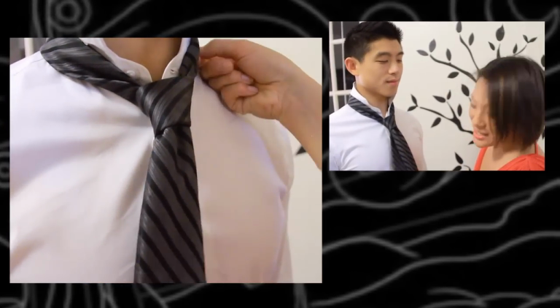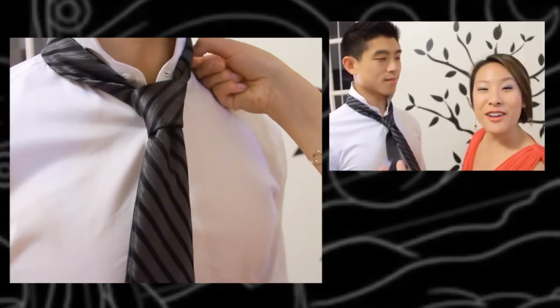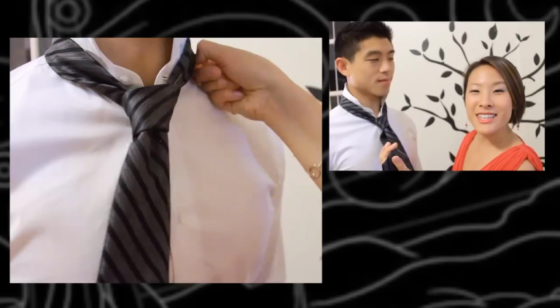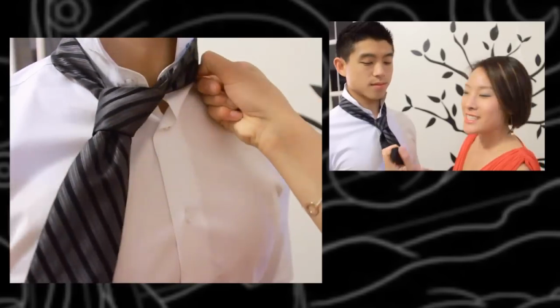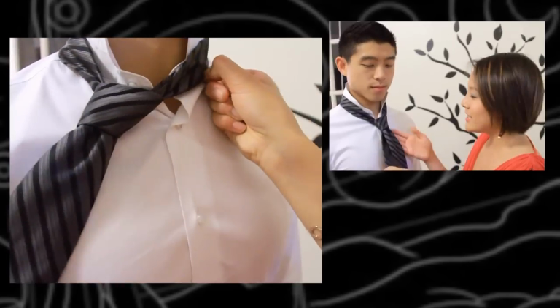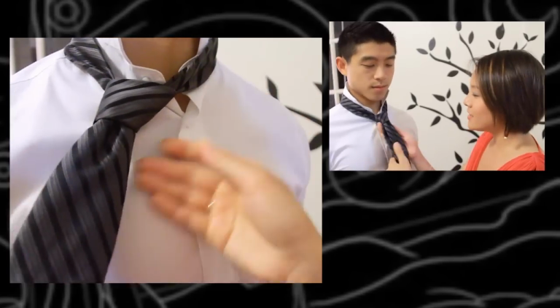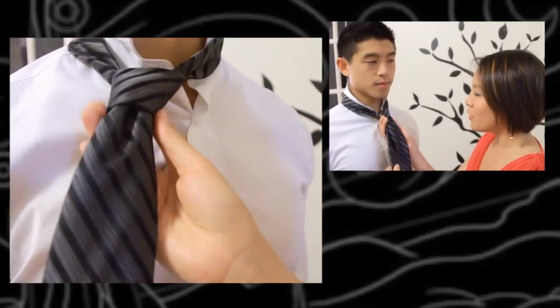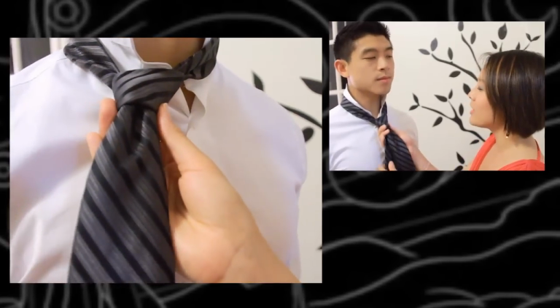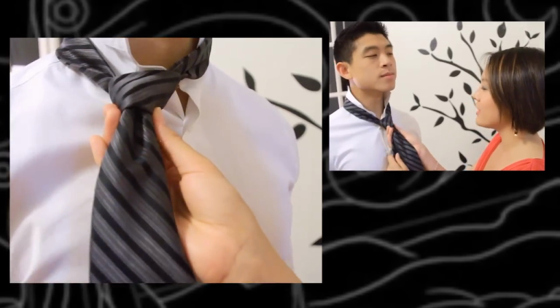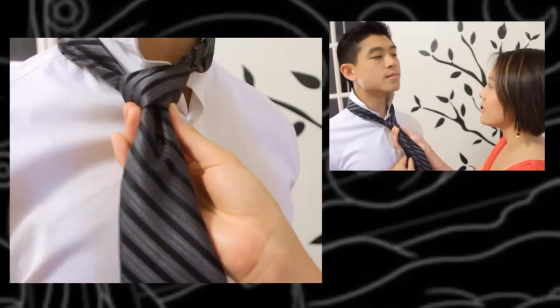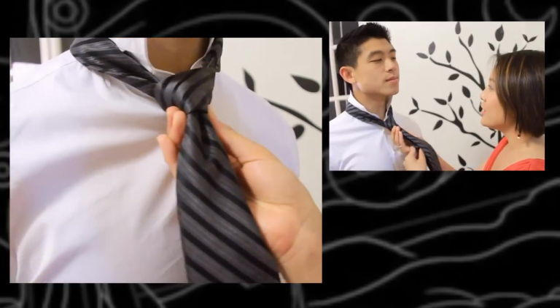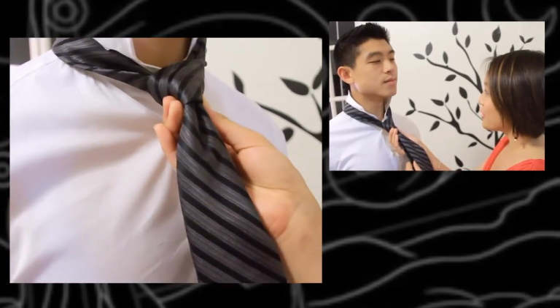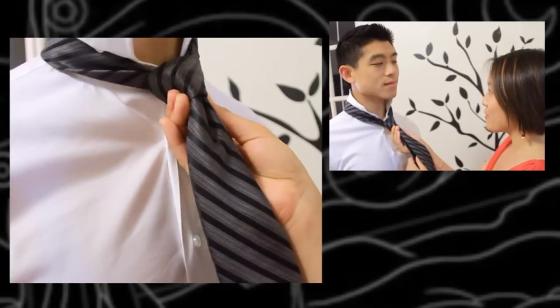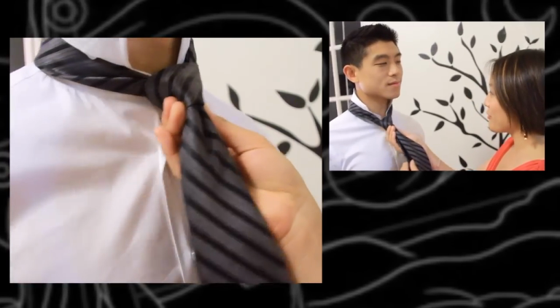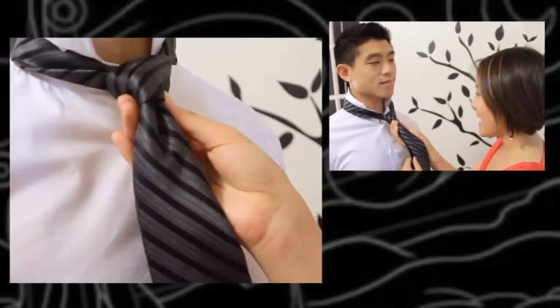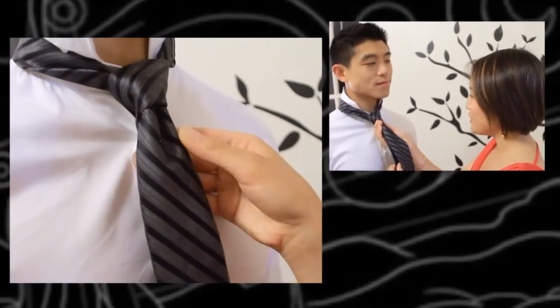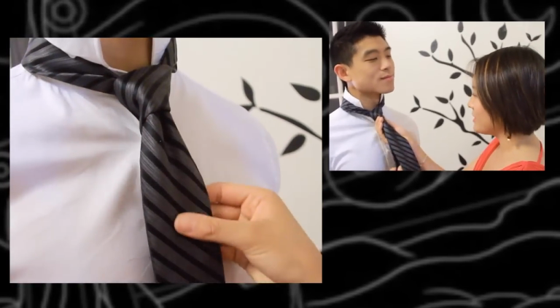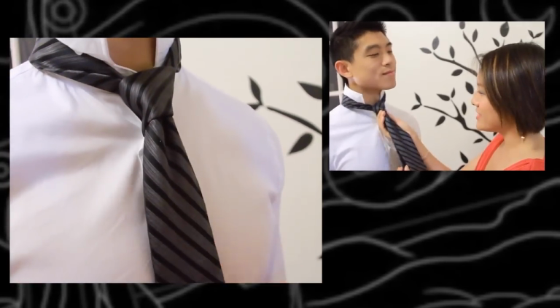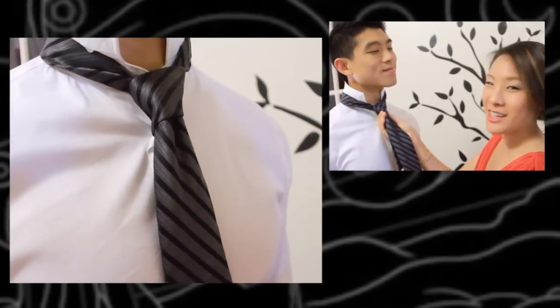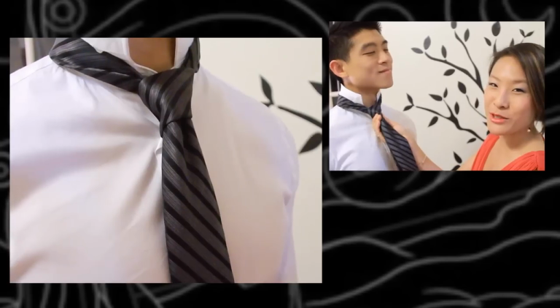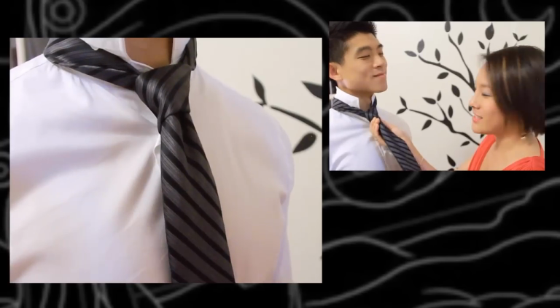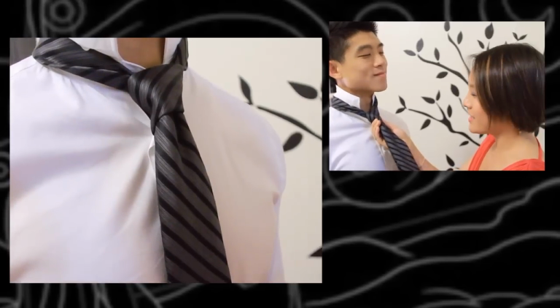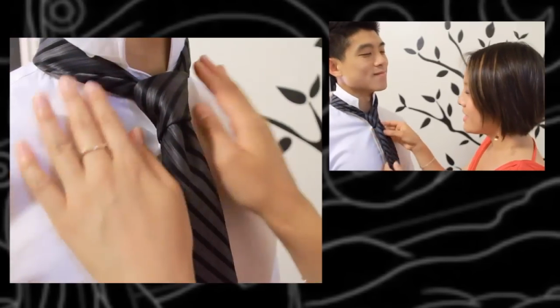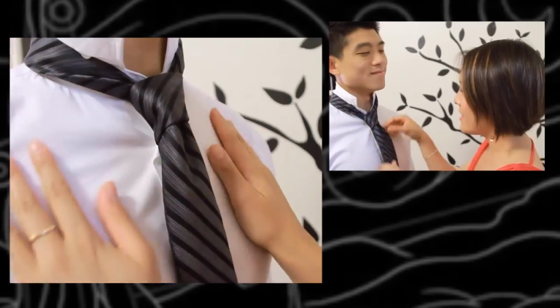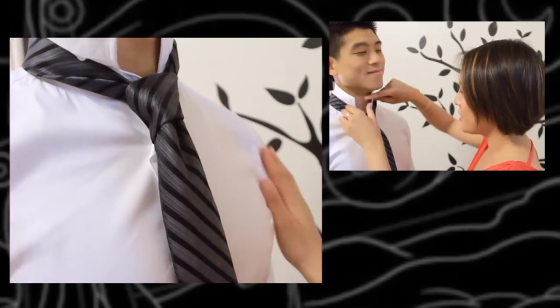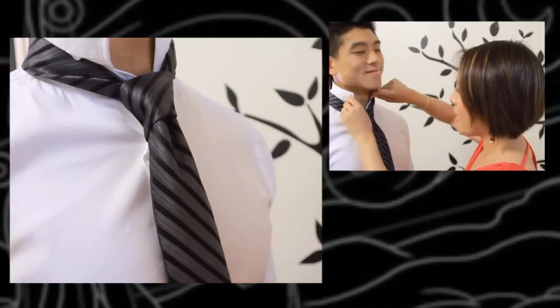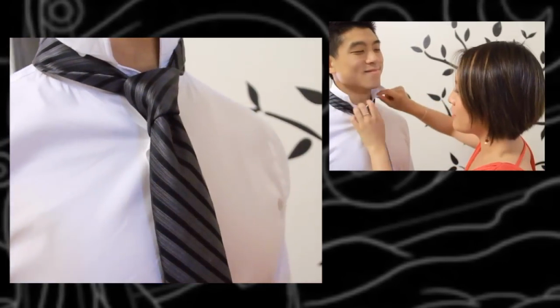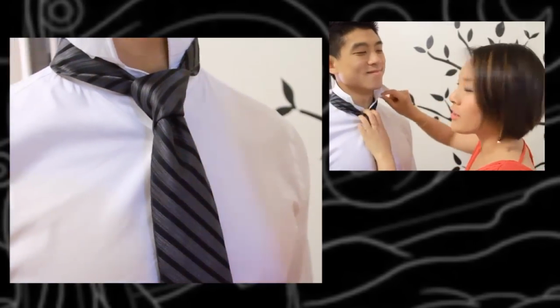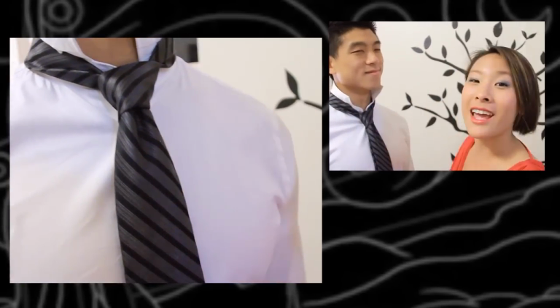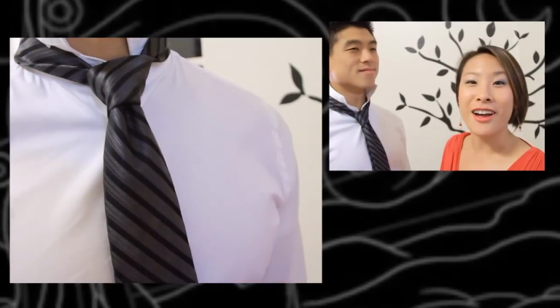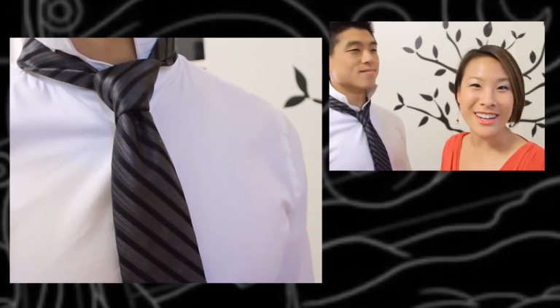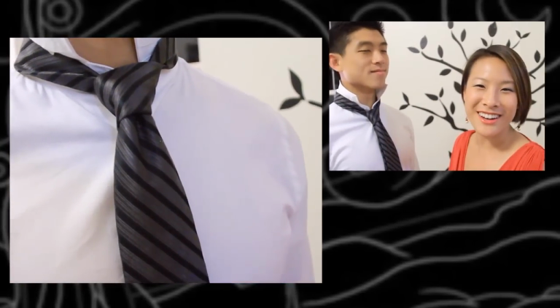Now you're going to take the skinny end and hold it underneath. Look at your boyfriend as you snug it up towards his neck, and there you have a four-in-hand knot ready to go.